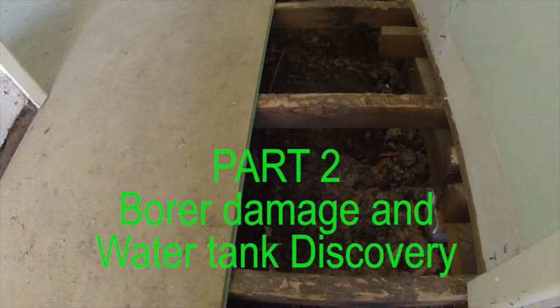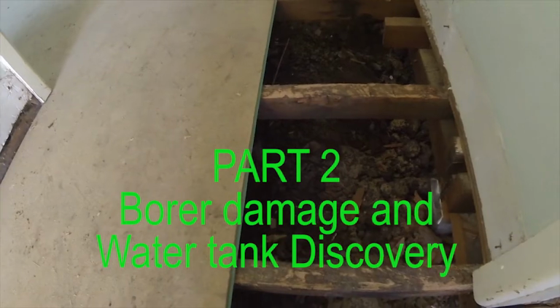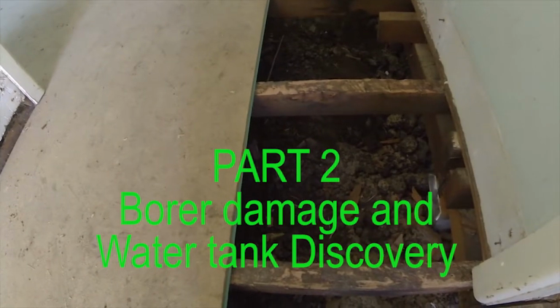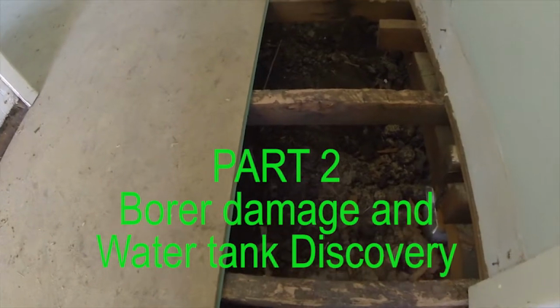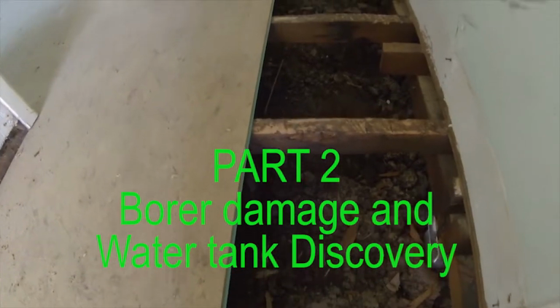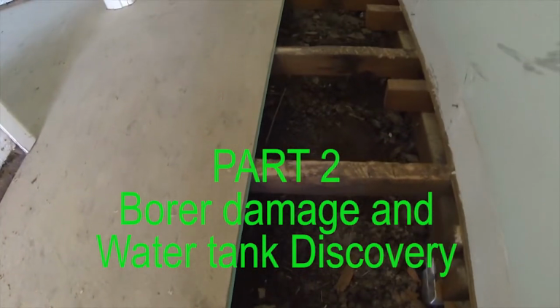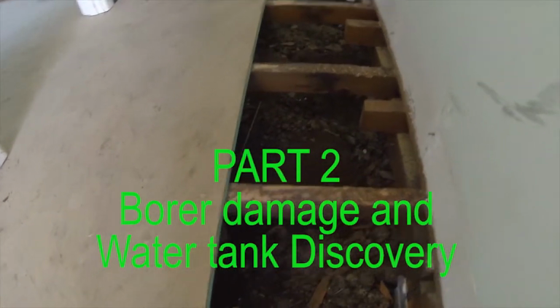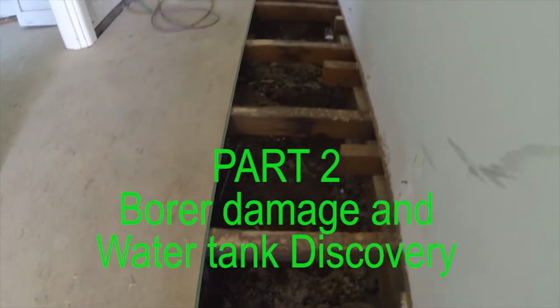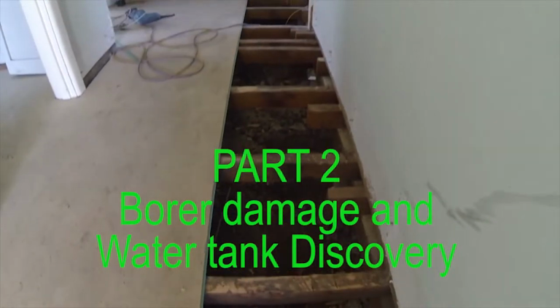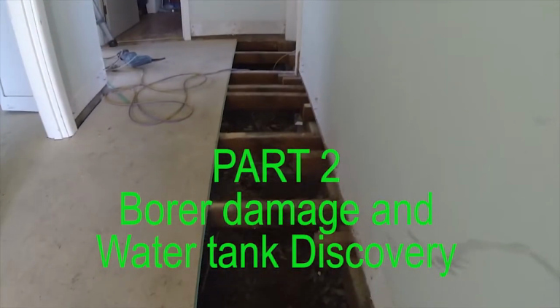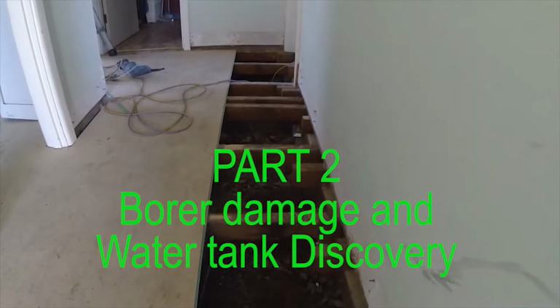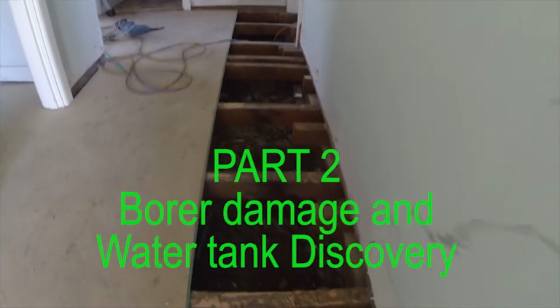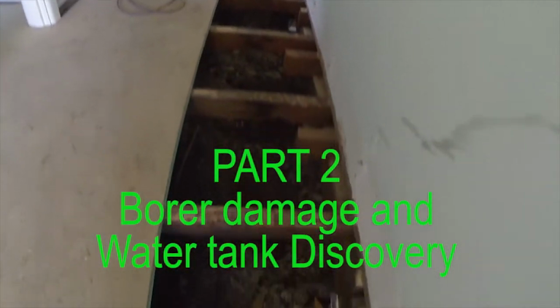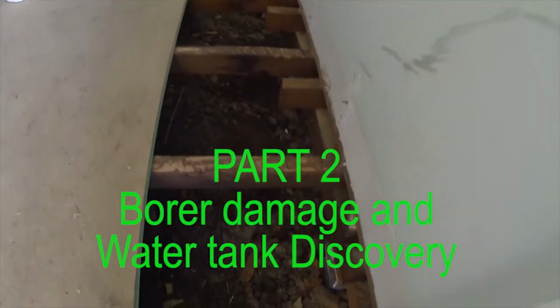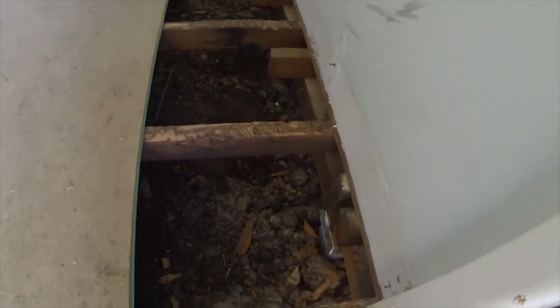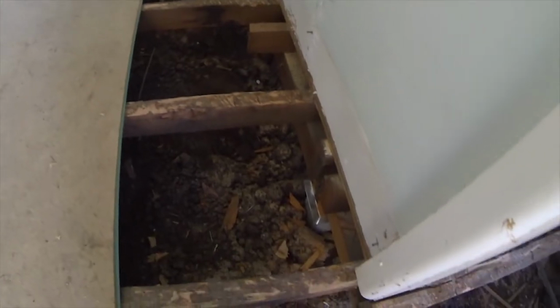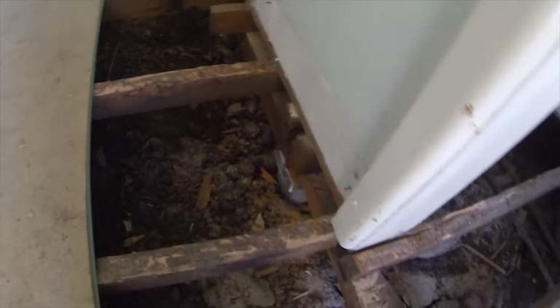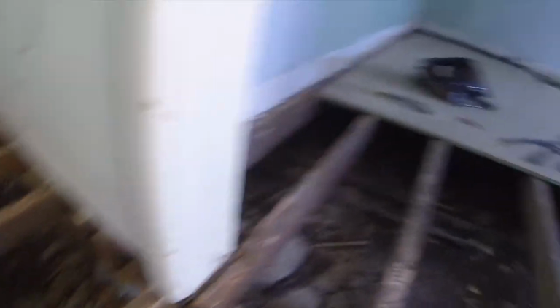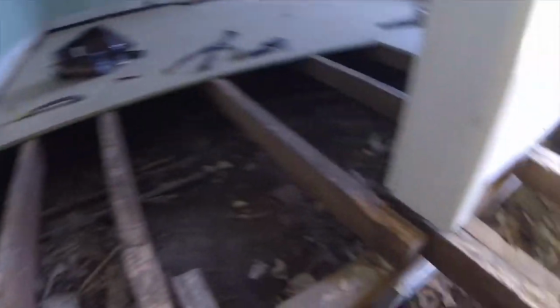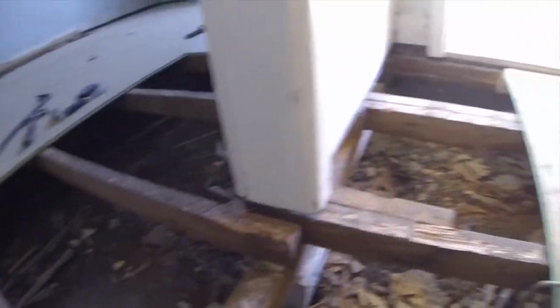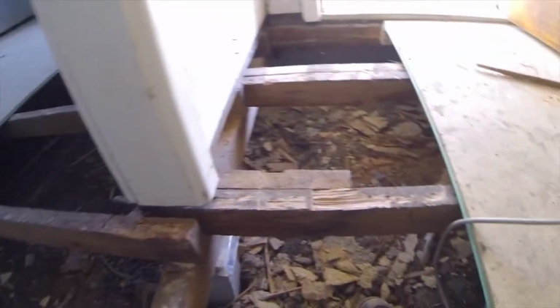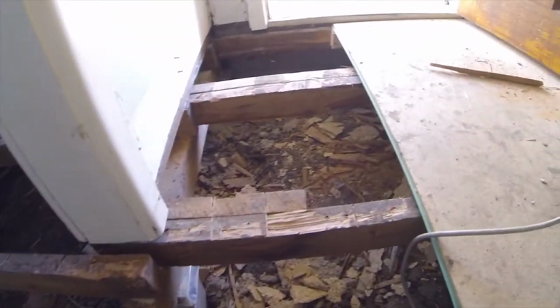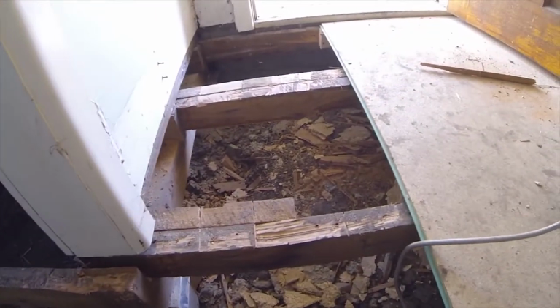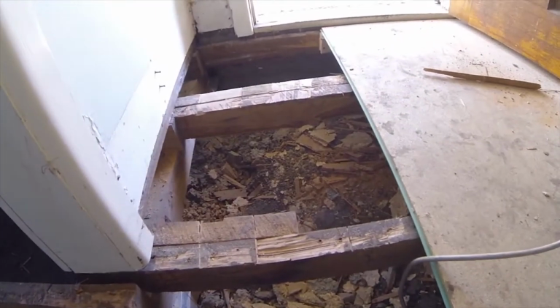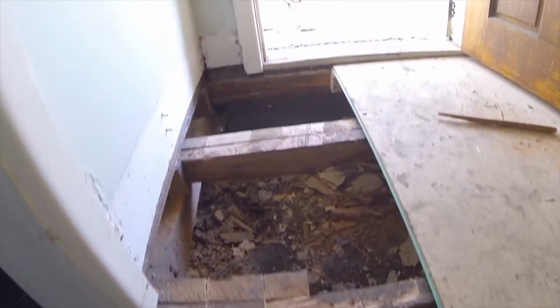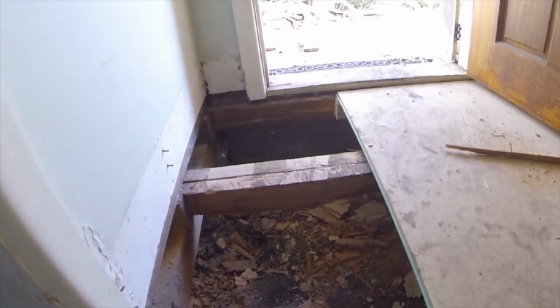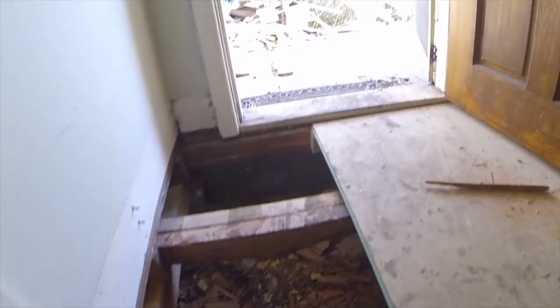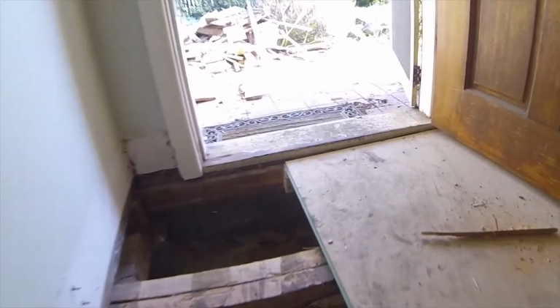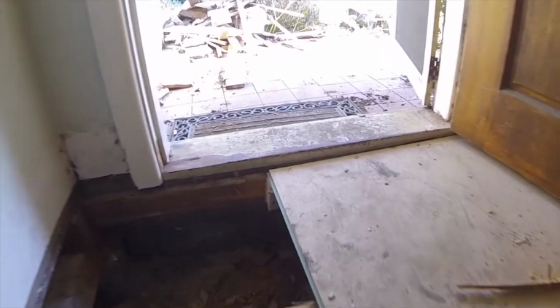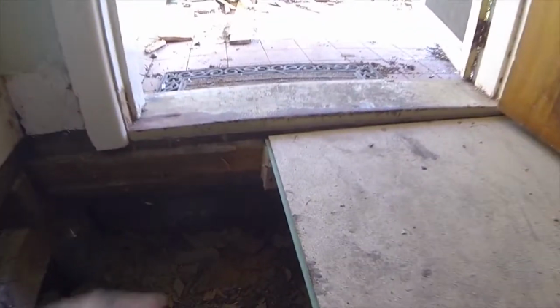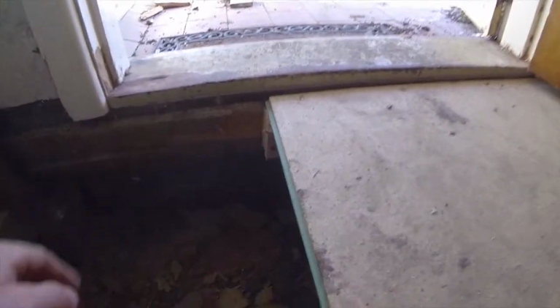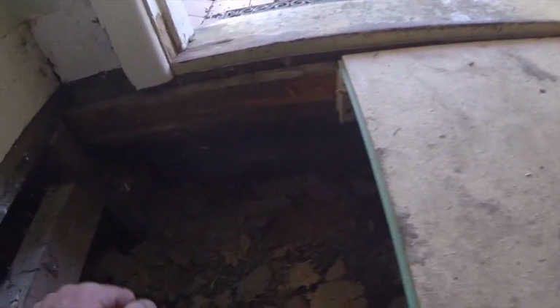Here we have all of our joists cleaned off of all the glue. I've pulled out all of the excess nails all the way through. We'll need to cleat a piece on here.